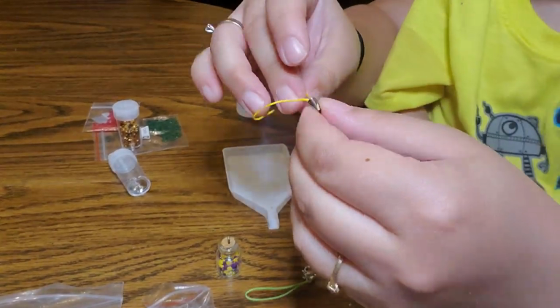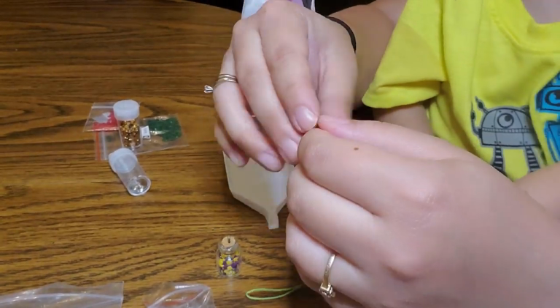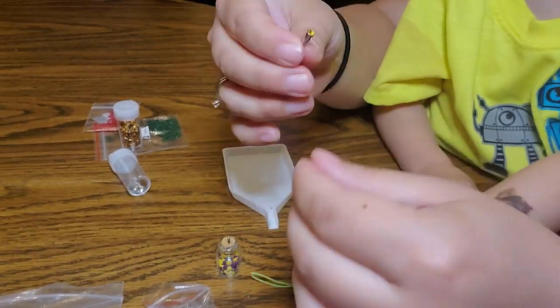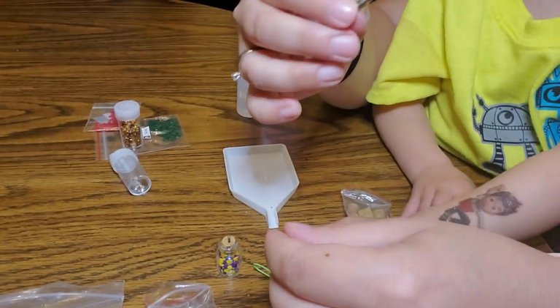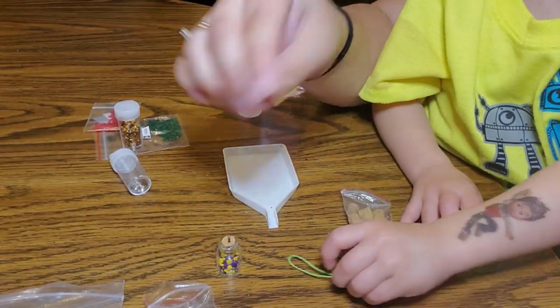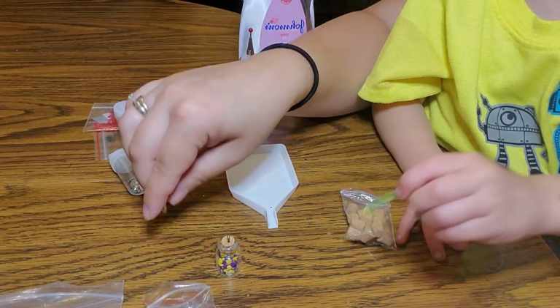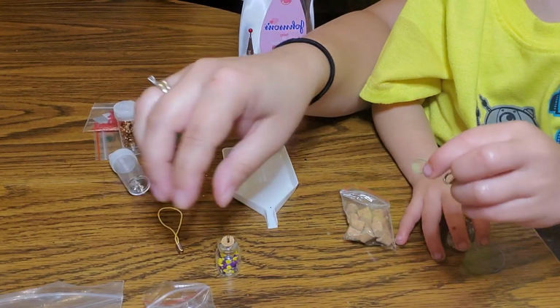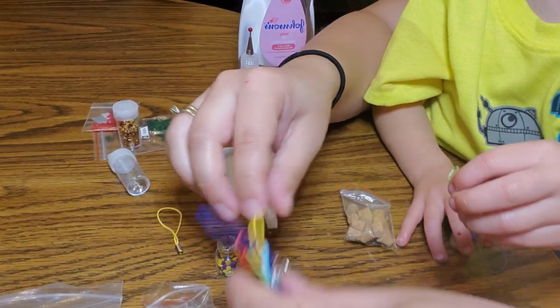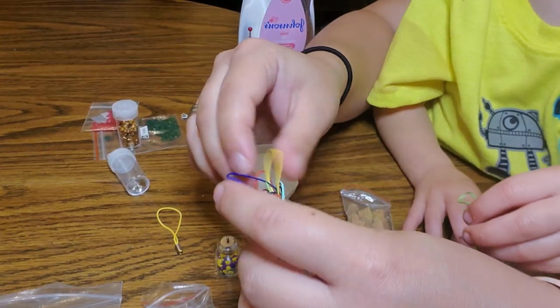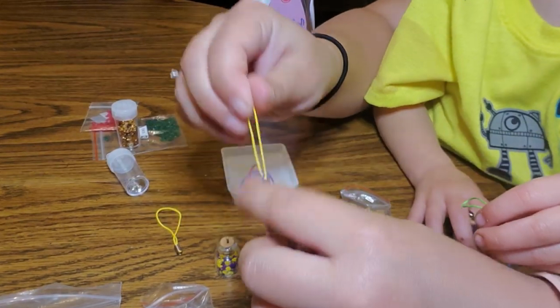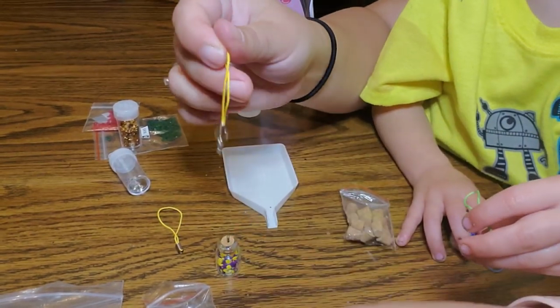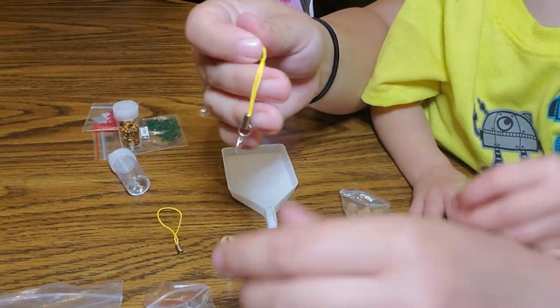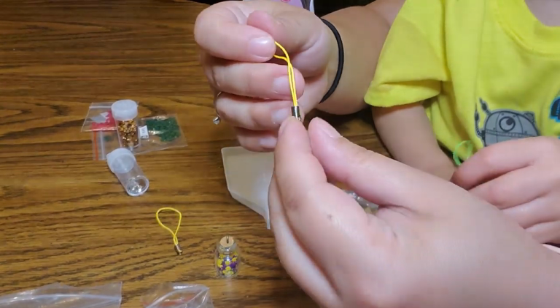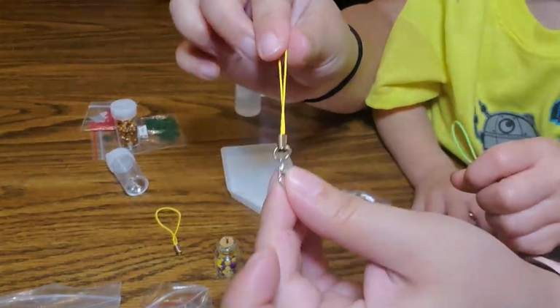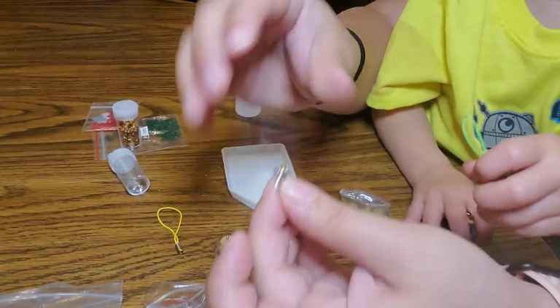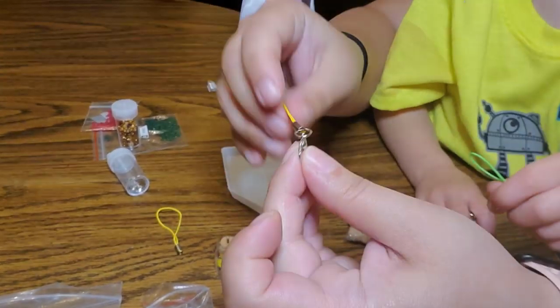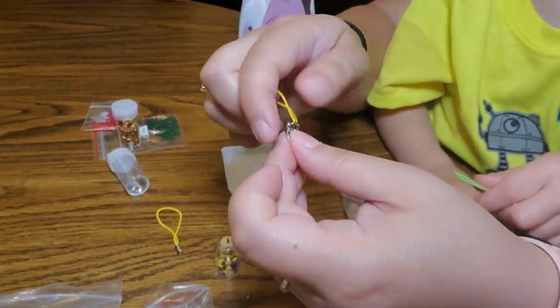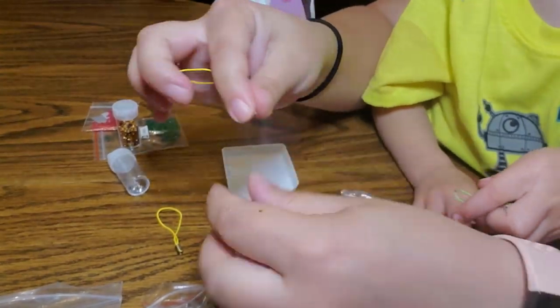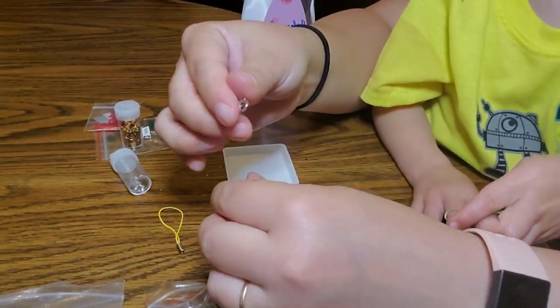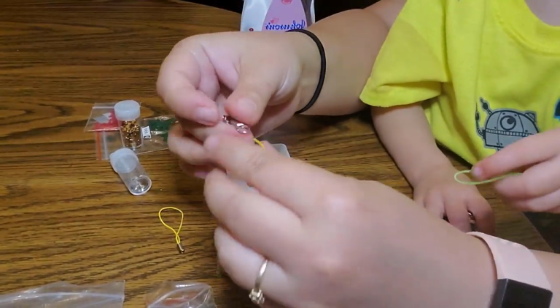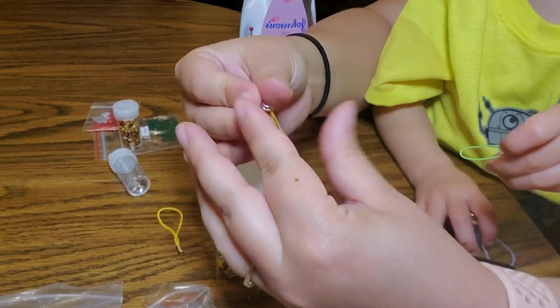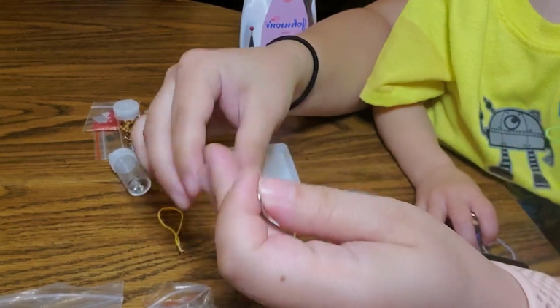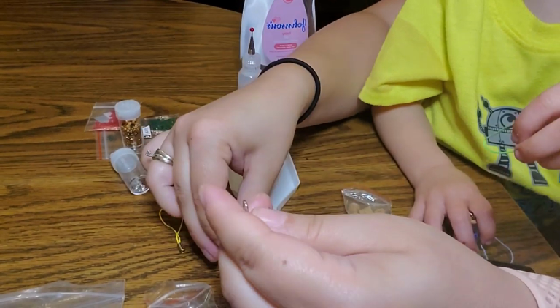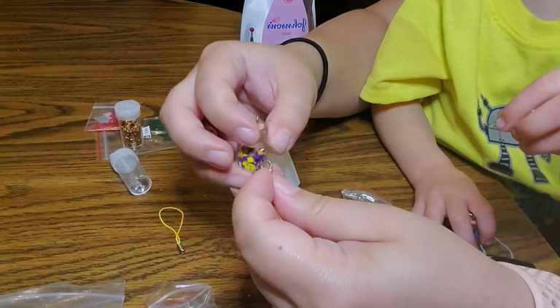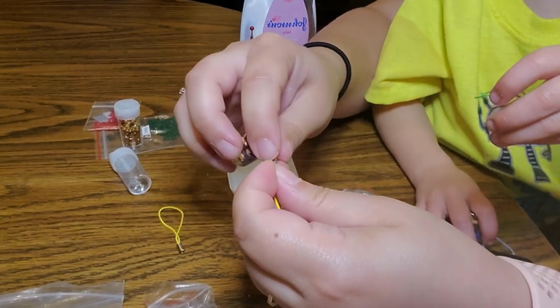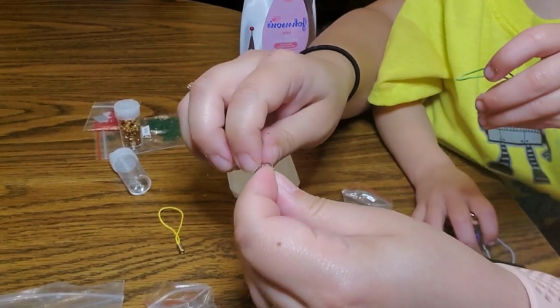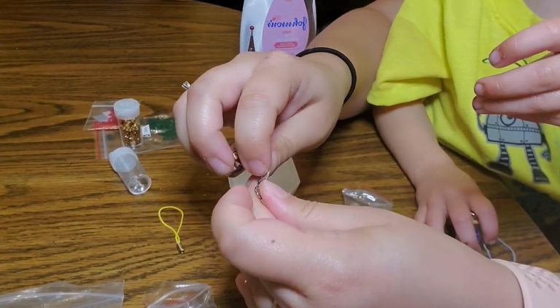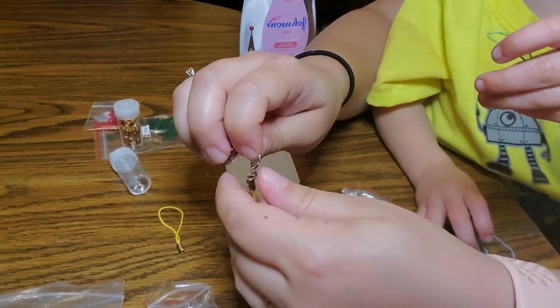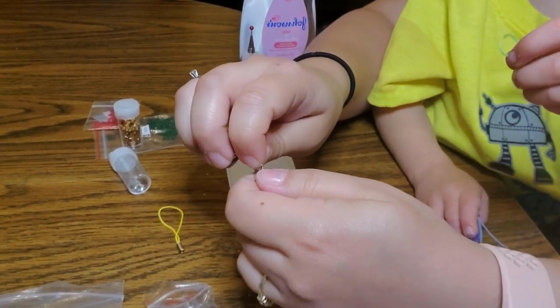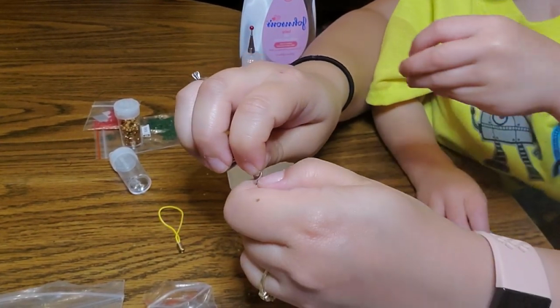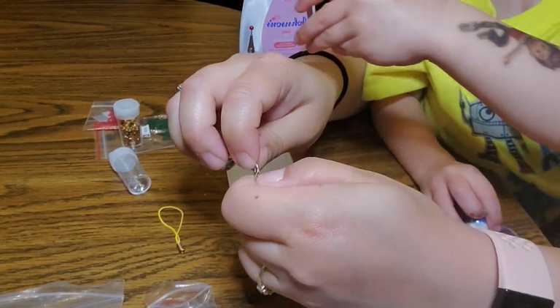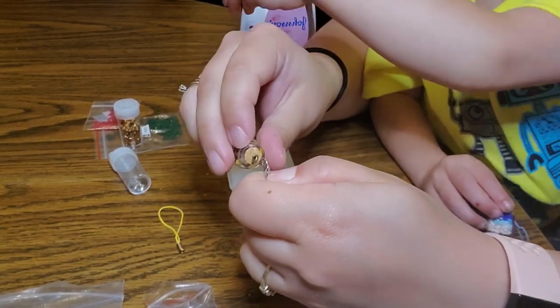I don't know, it doesn't have a little thing on it — it must be broken. I'm going to pick one of these and stick it on.